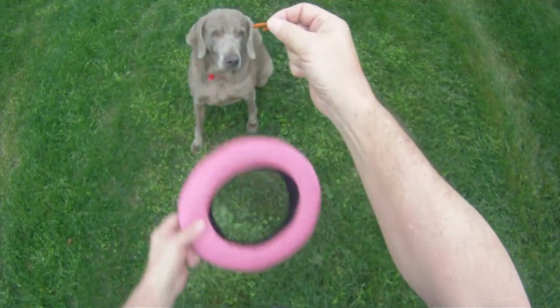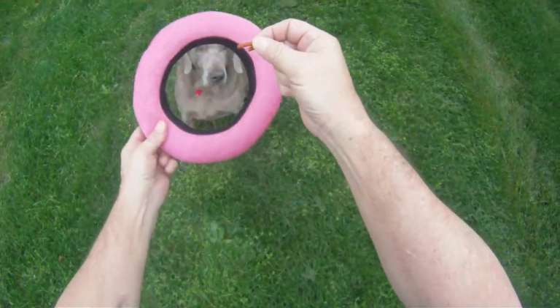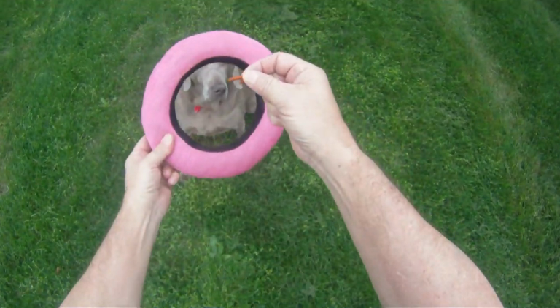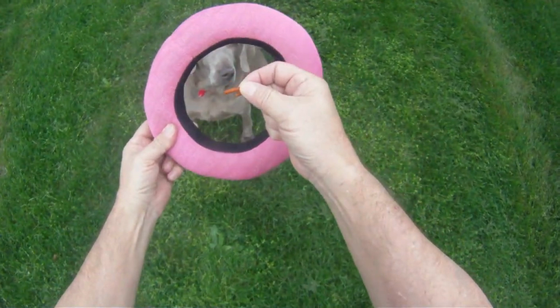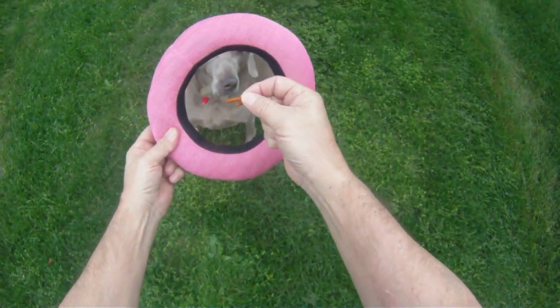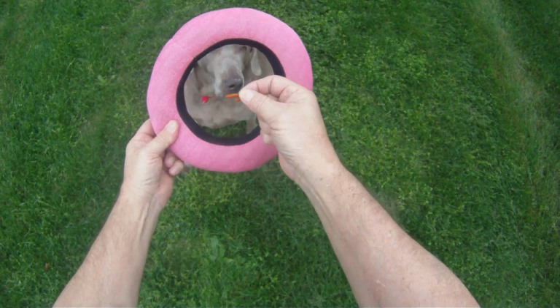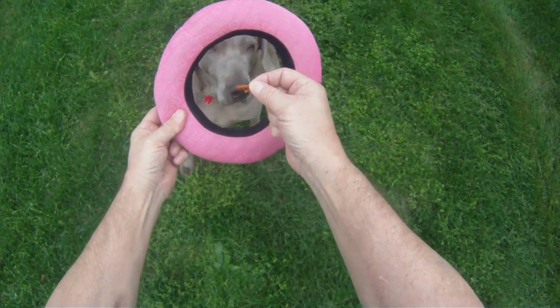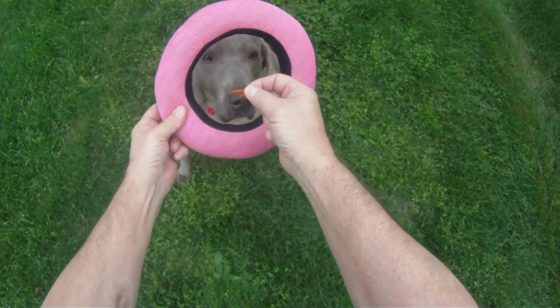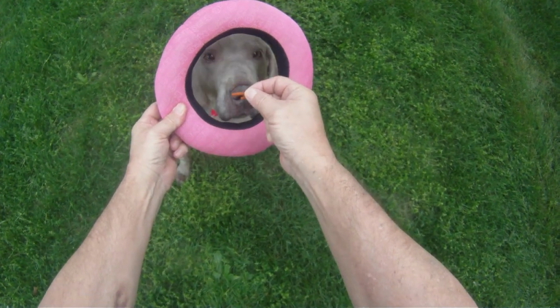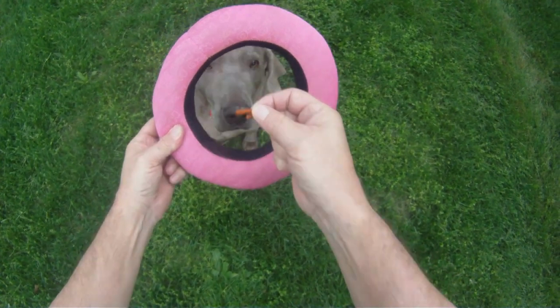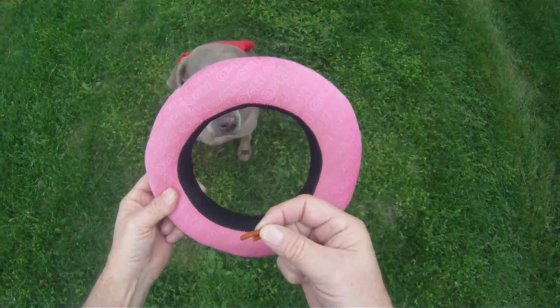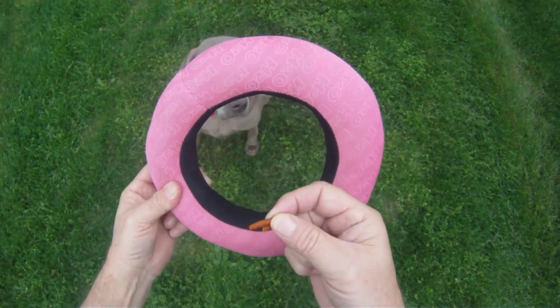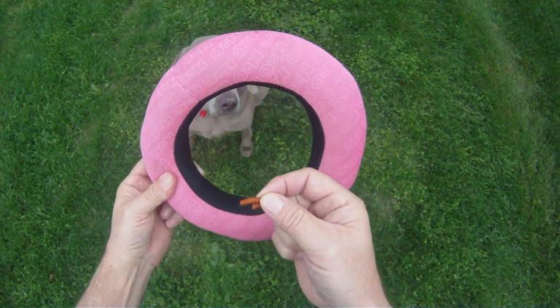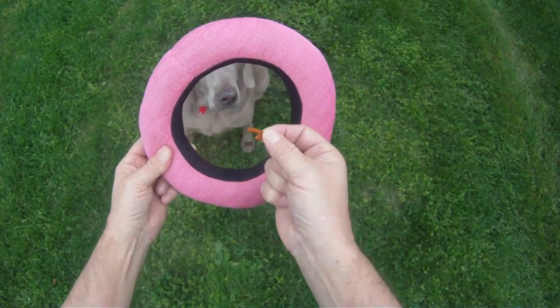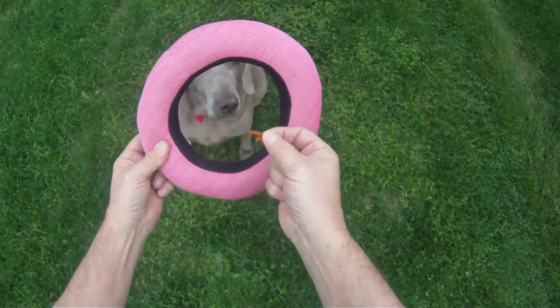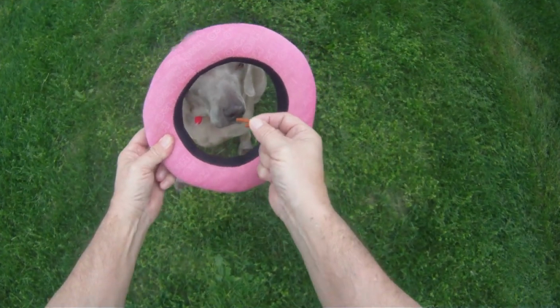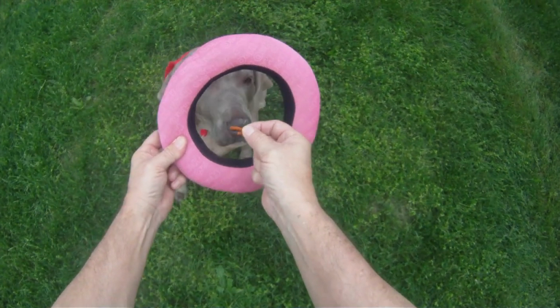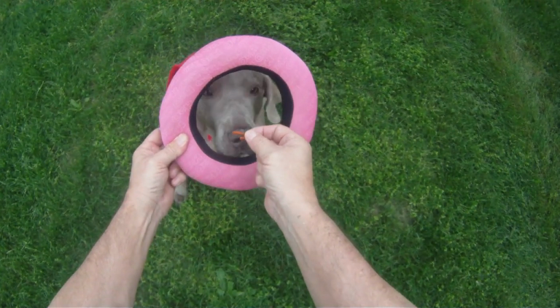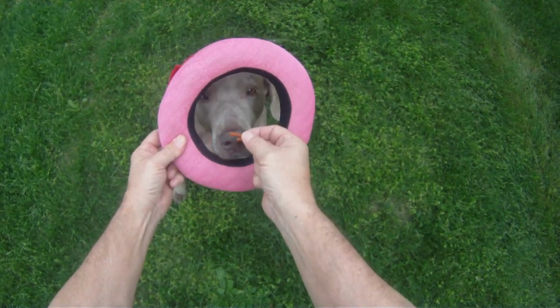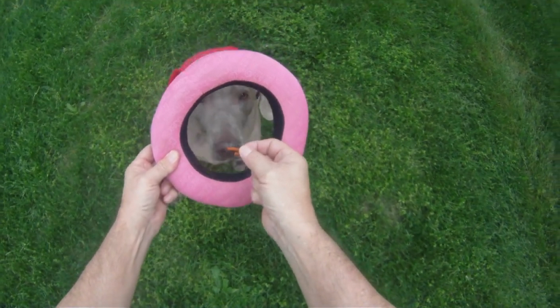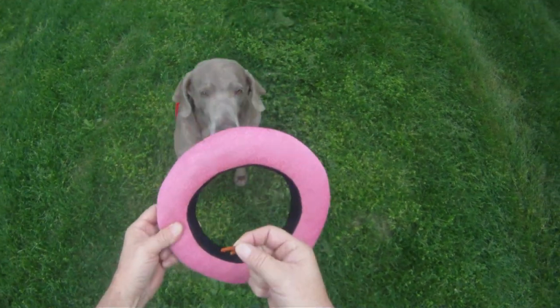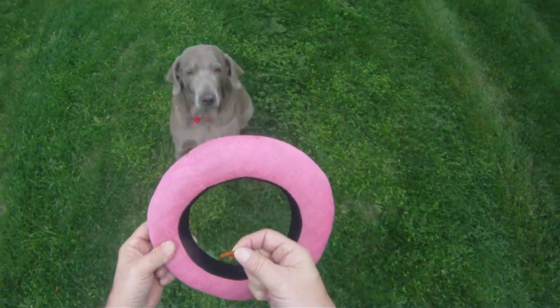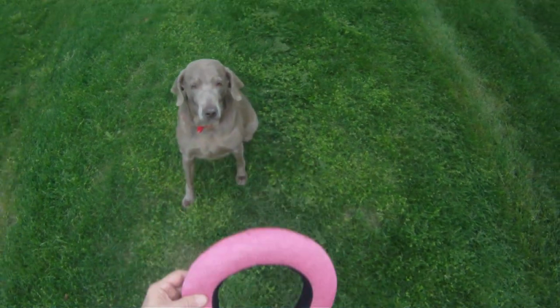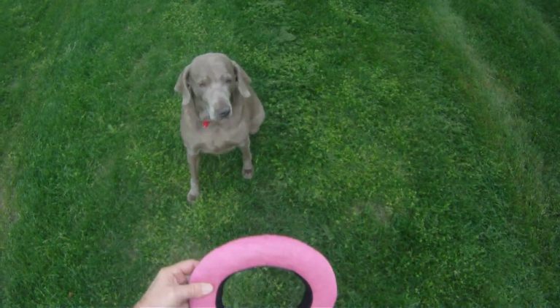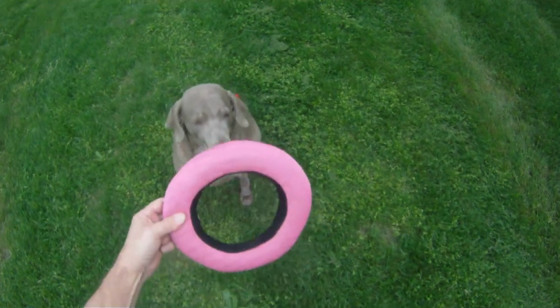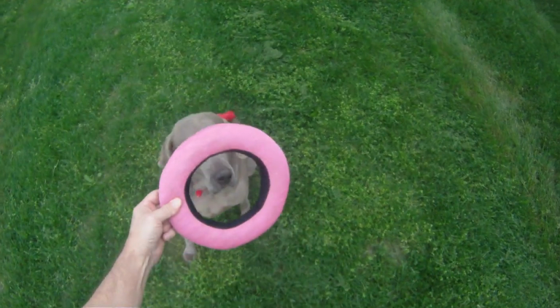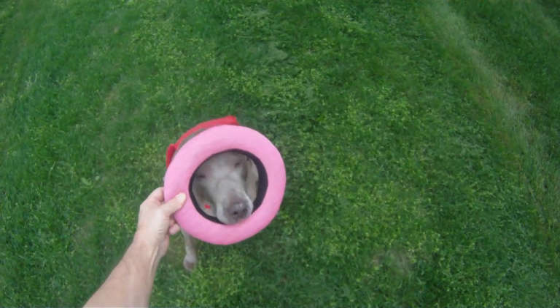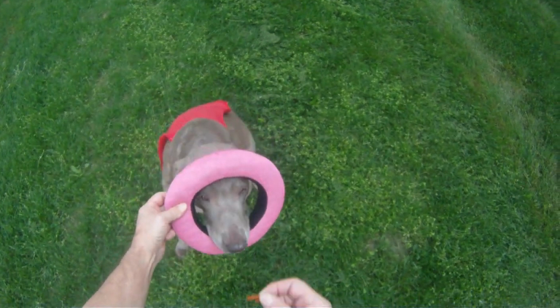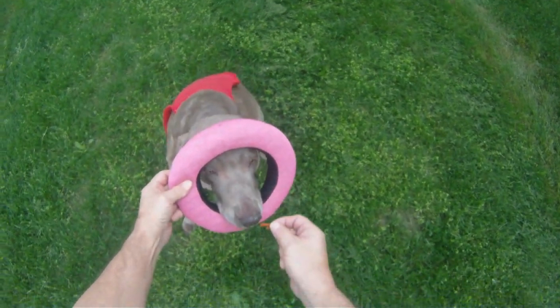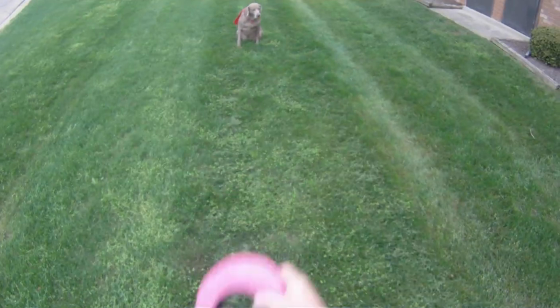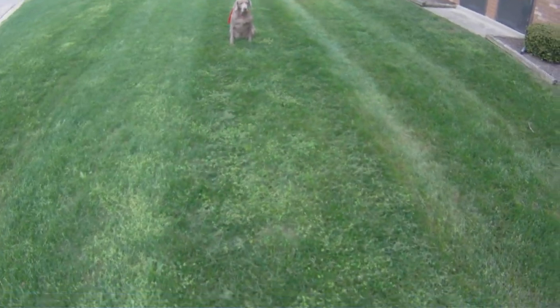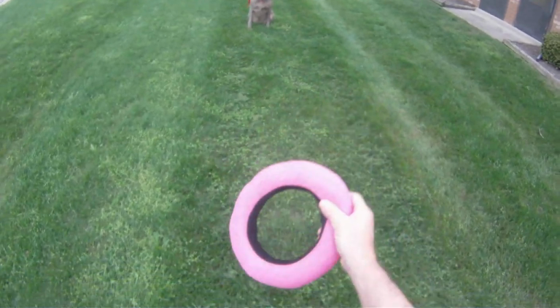No trick, no treat. Then put the treat behind the ring, but where it can still be seen by the dog. Now slowly put the ring over the dog's nose, and pull it back. And then repeat.